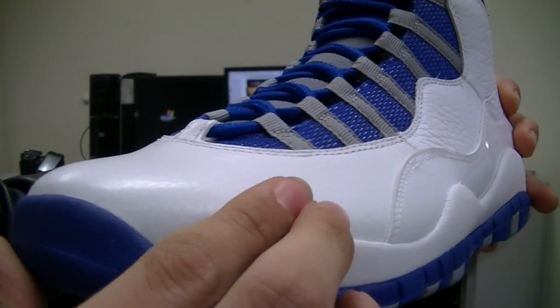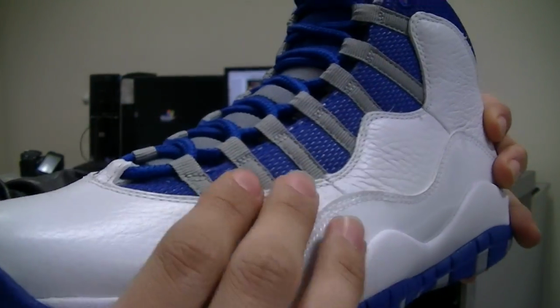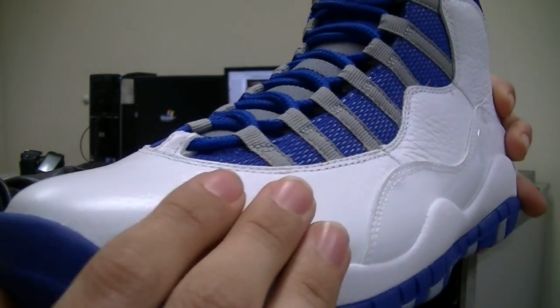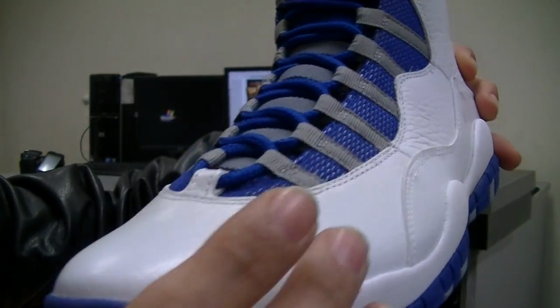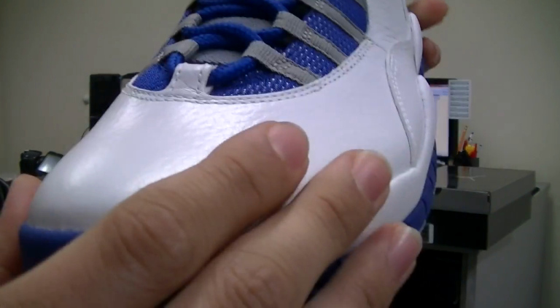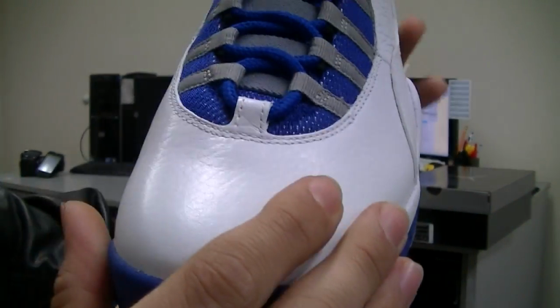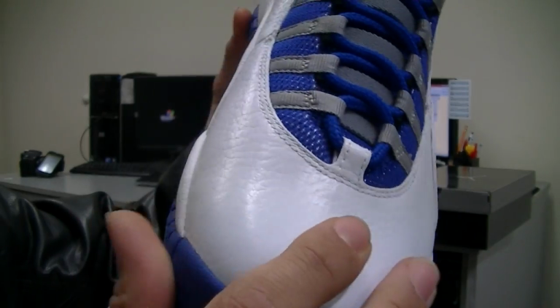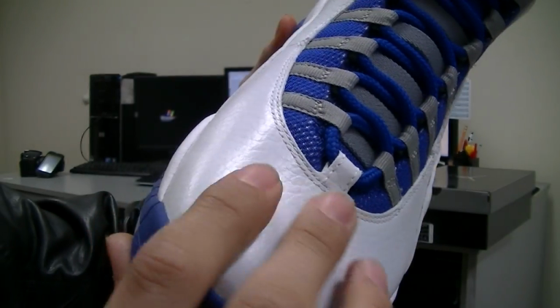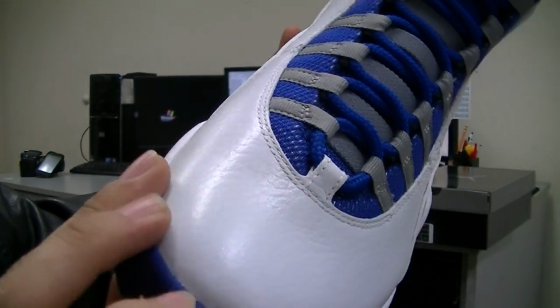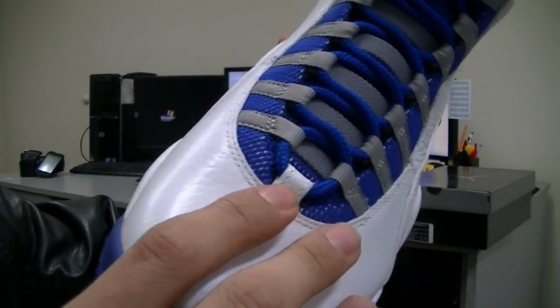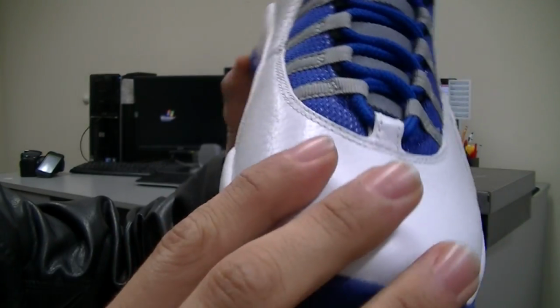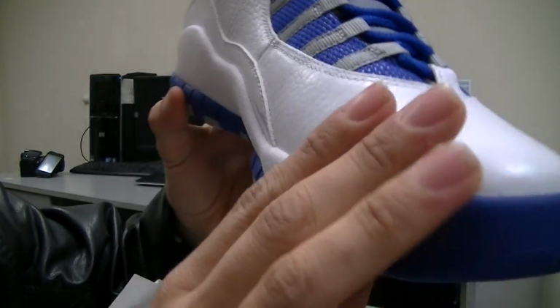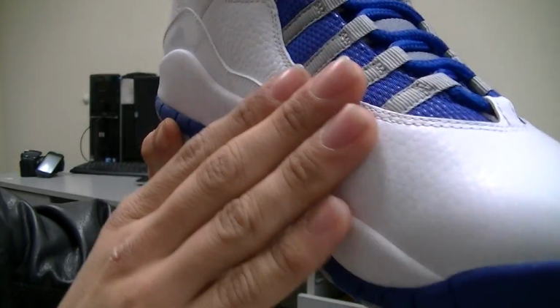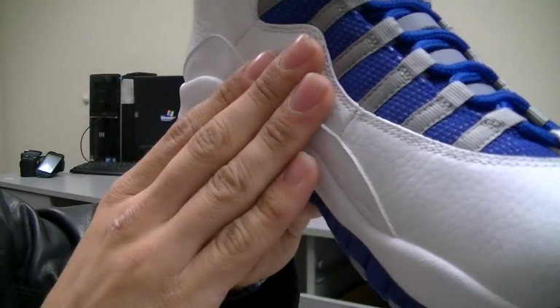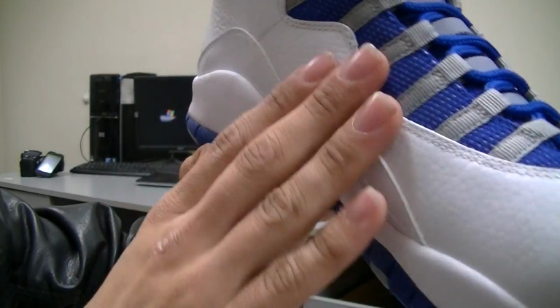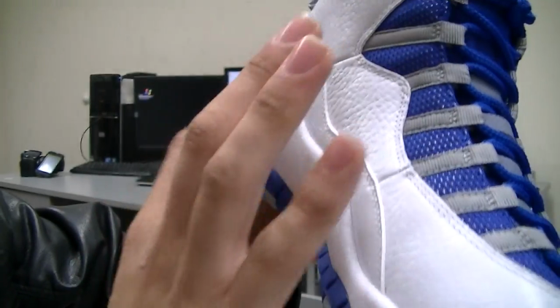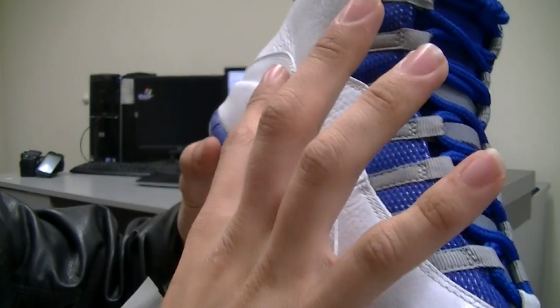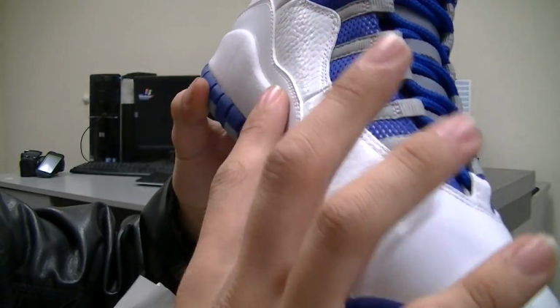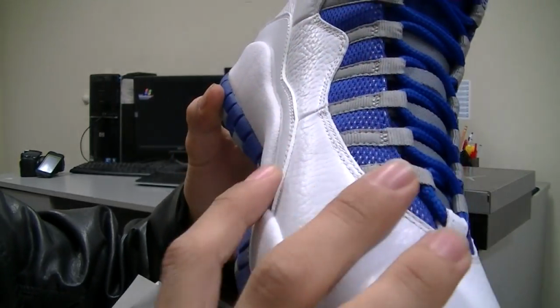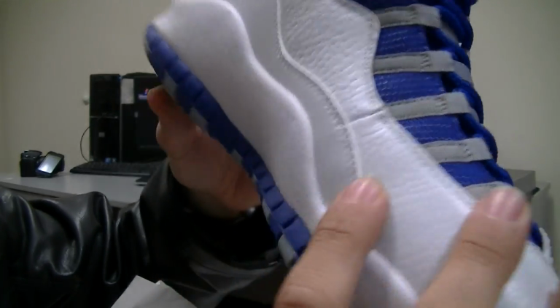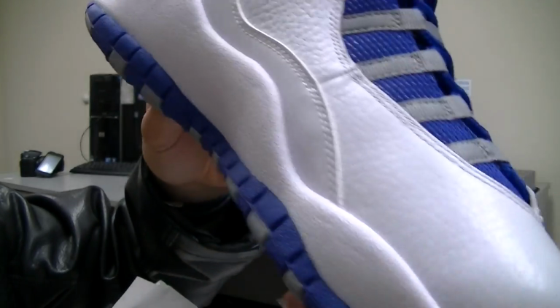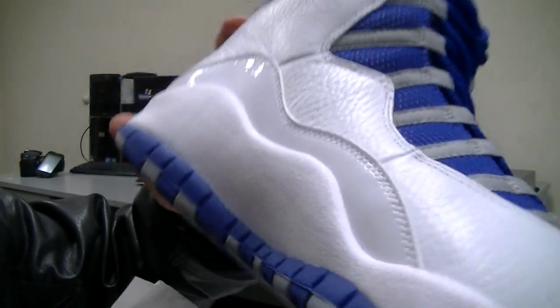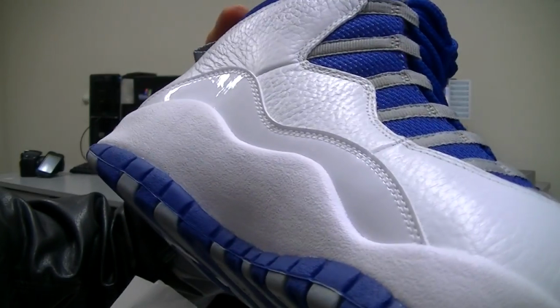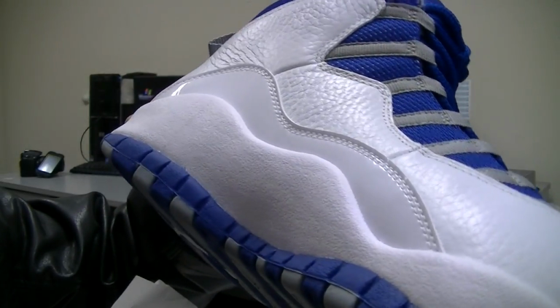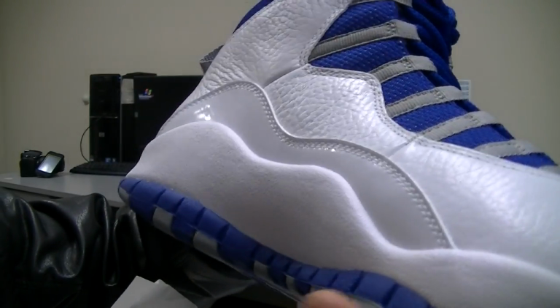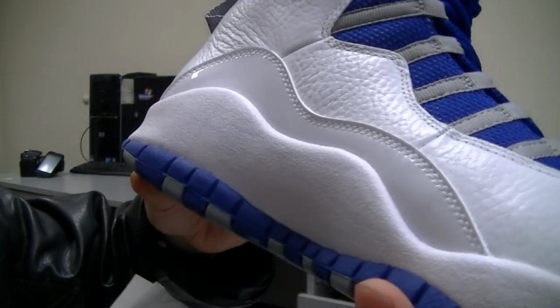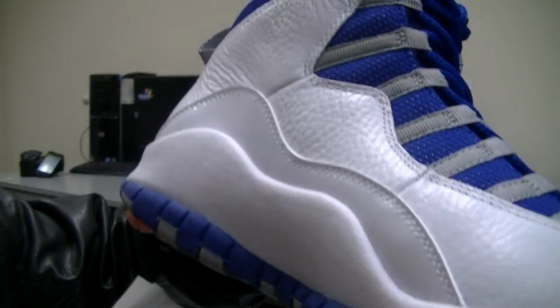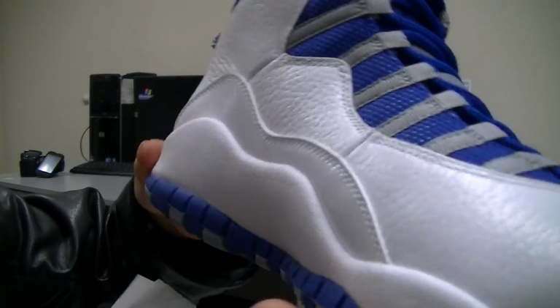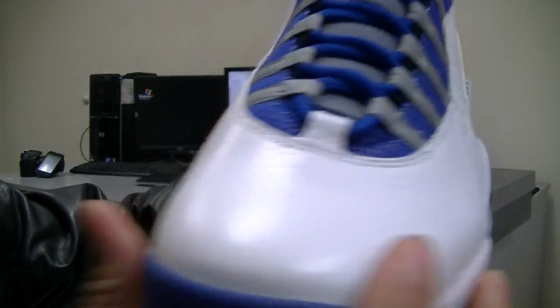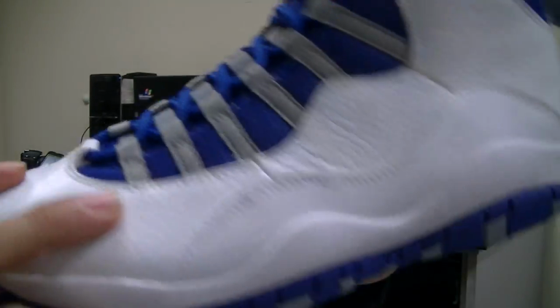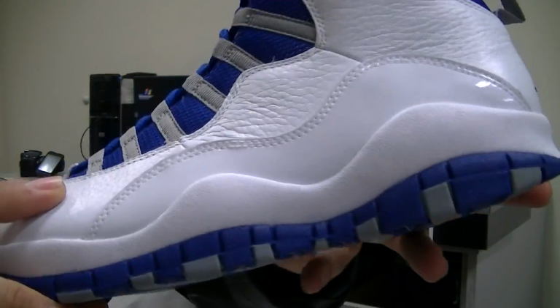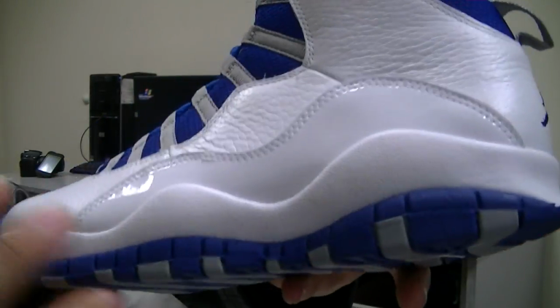It's not like the Orion 7s. Very smooth, feels very sturdy. The patent leather is pretty normal compared to the Air Jordan 11 Retros.